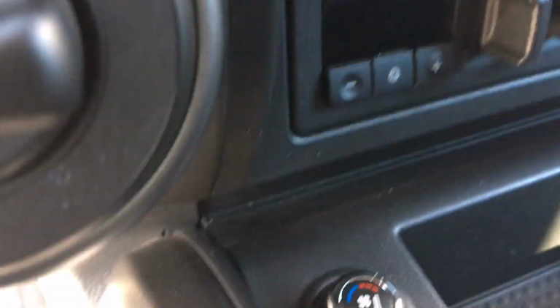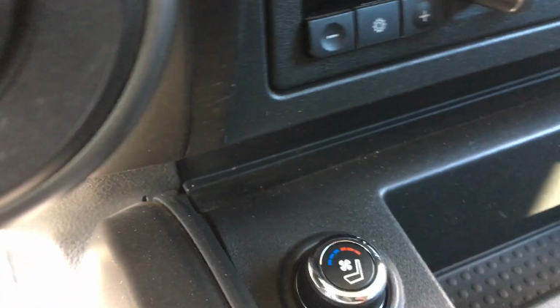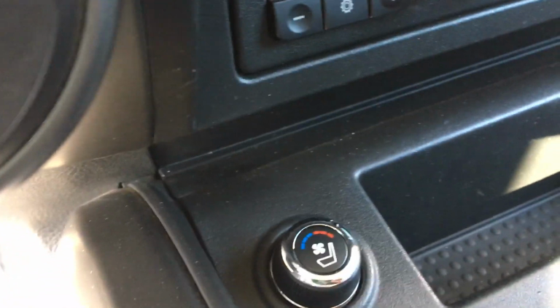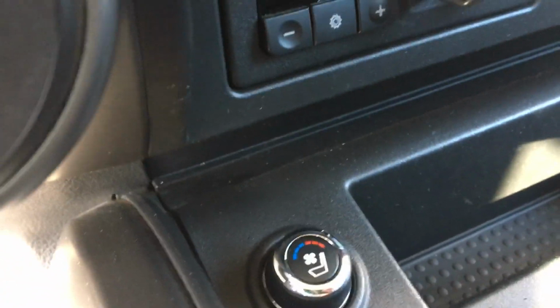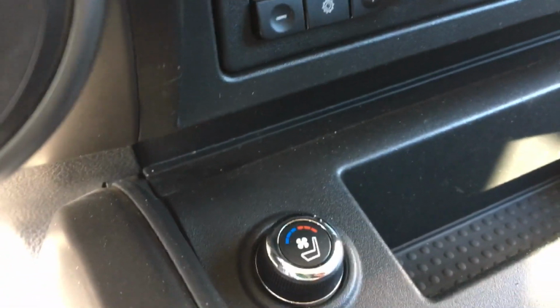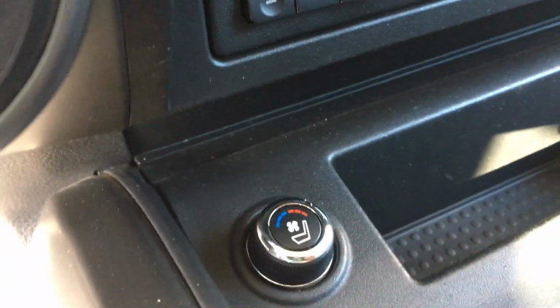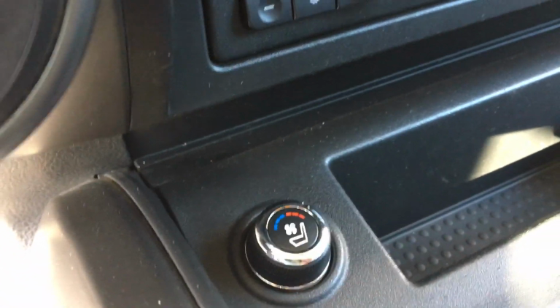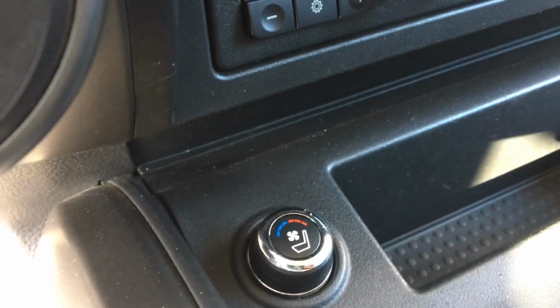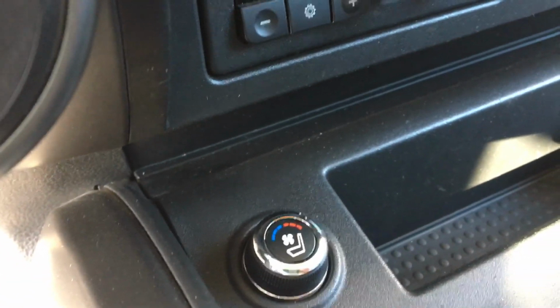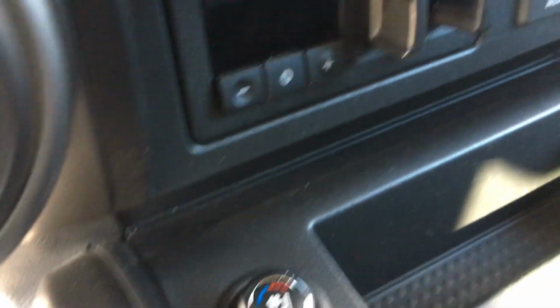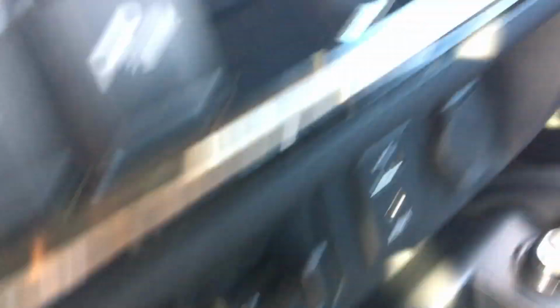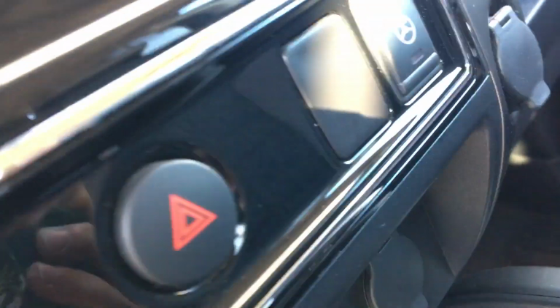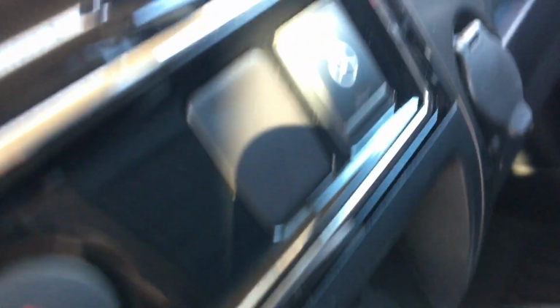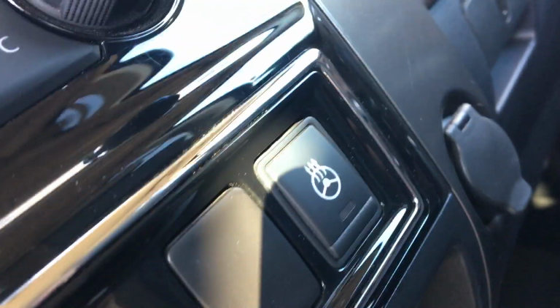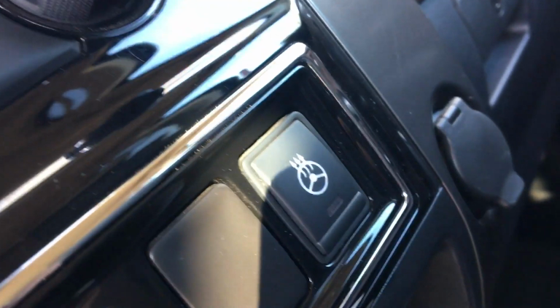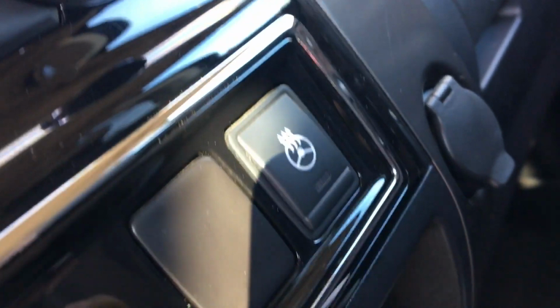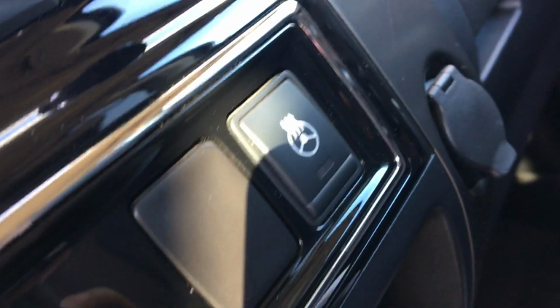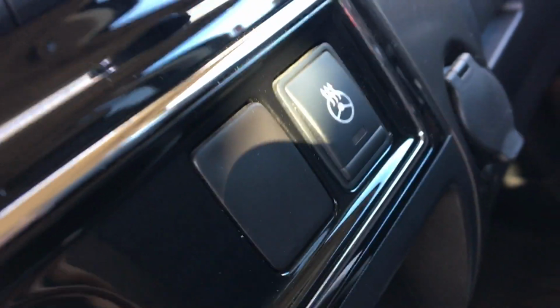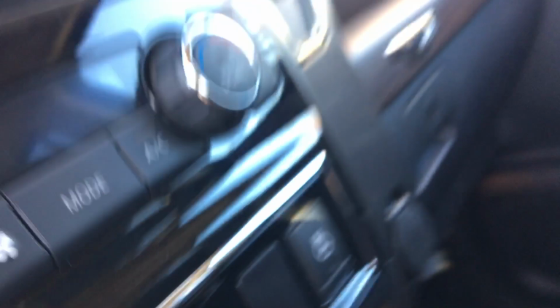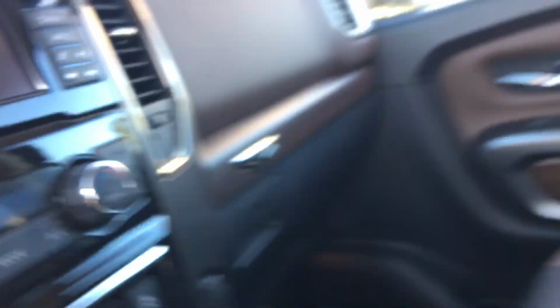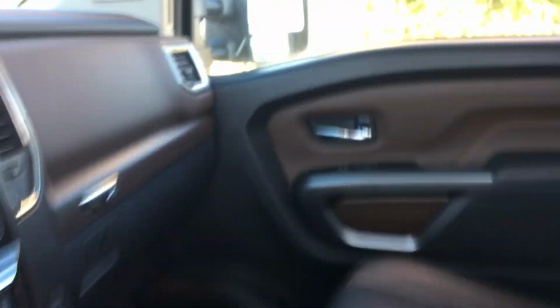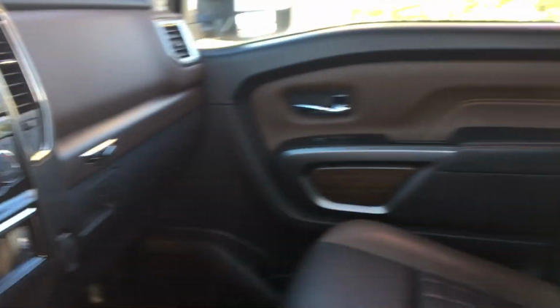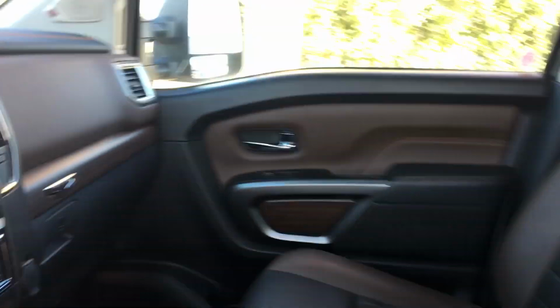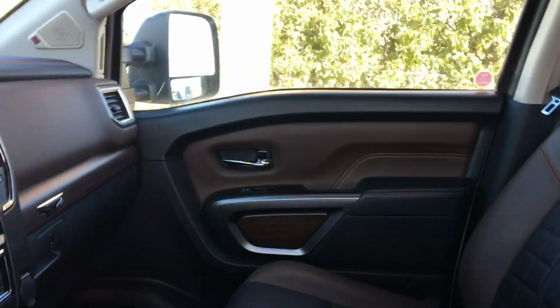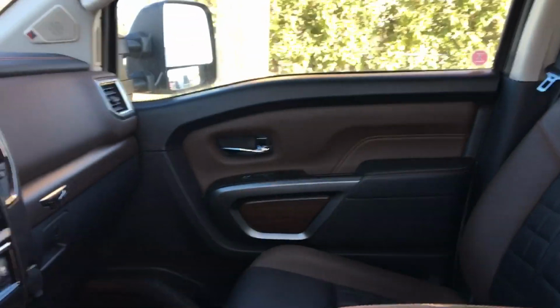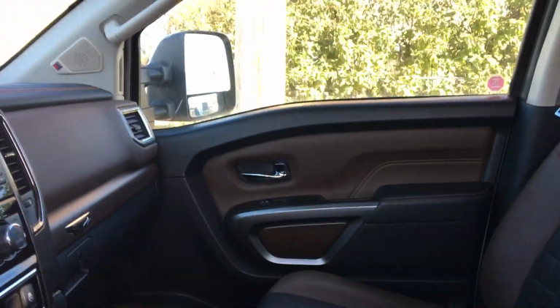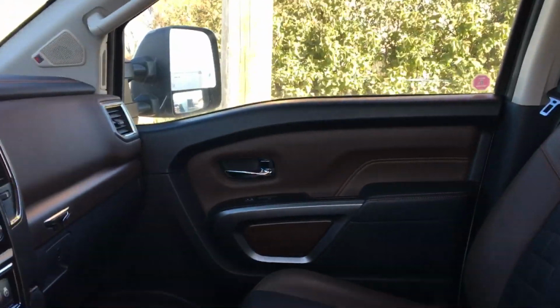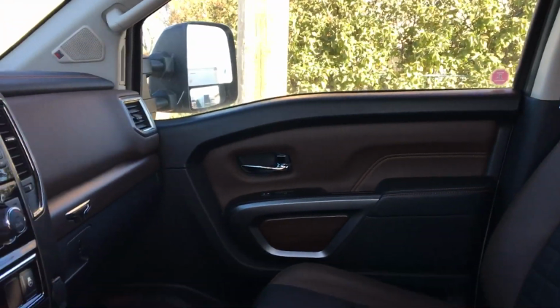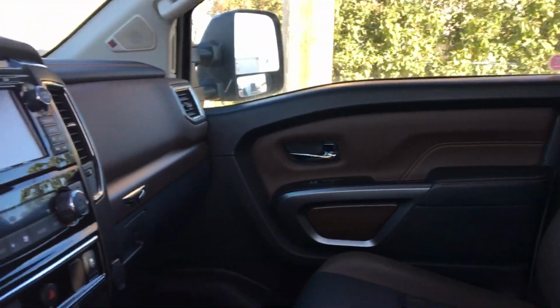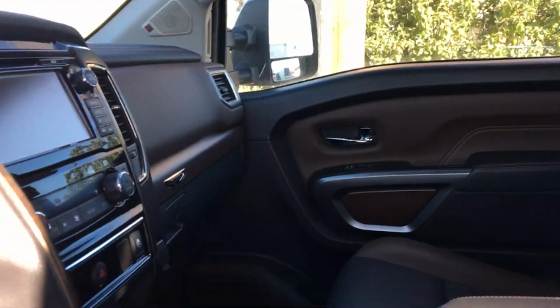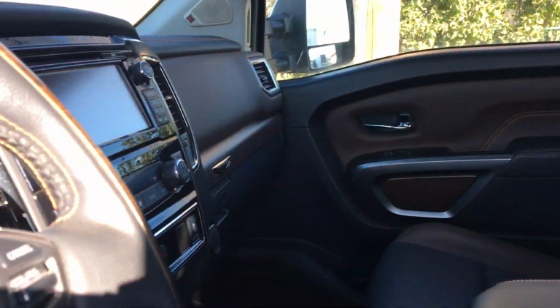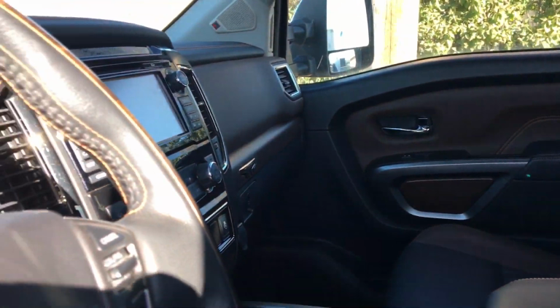Down here a little lower, we've got heated seats and cooled seats, and we also have the heated steering wheel. So it's perfect for winter — winter ready, going to keep you nice and warm.